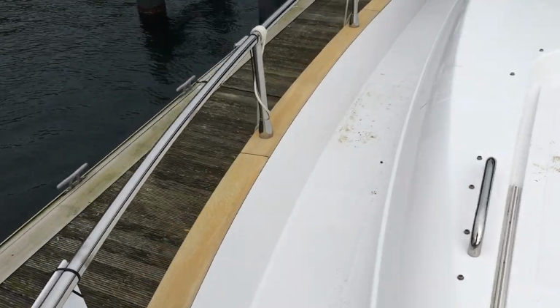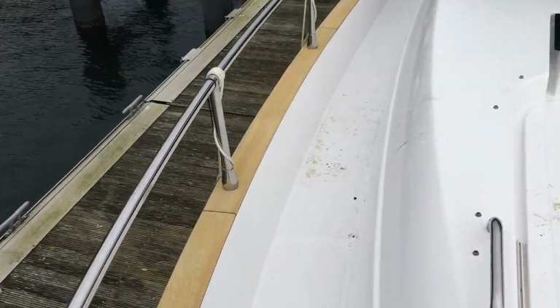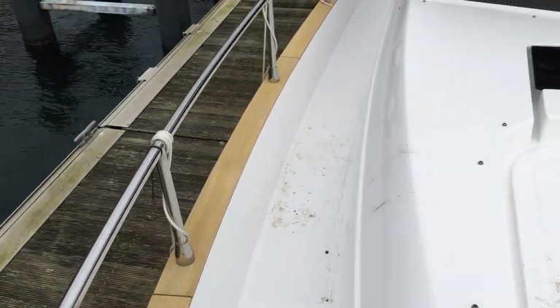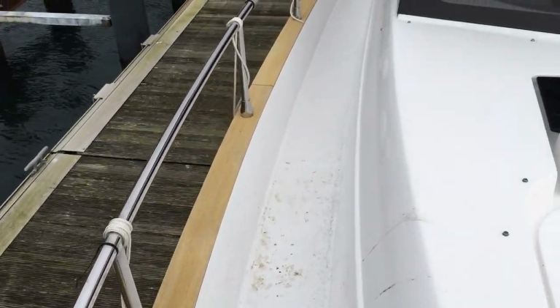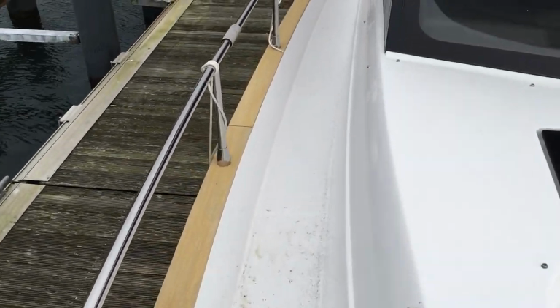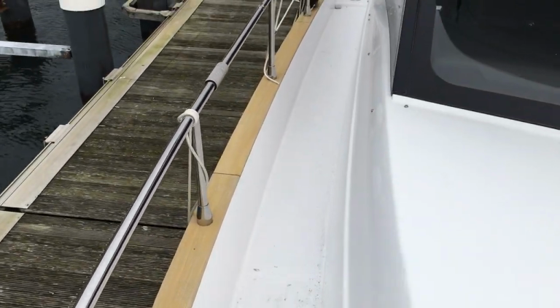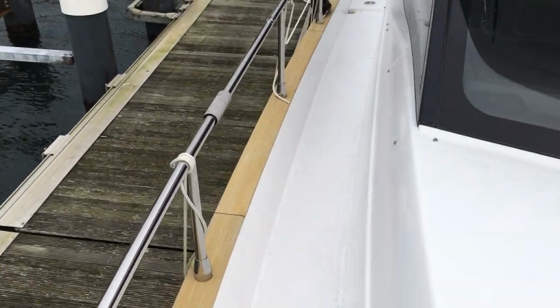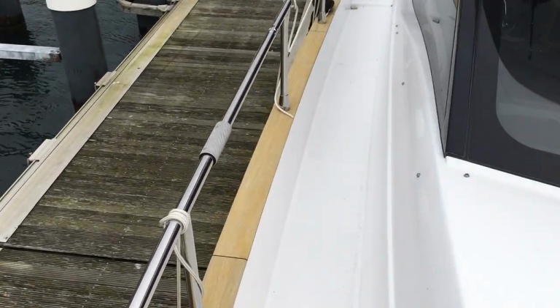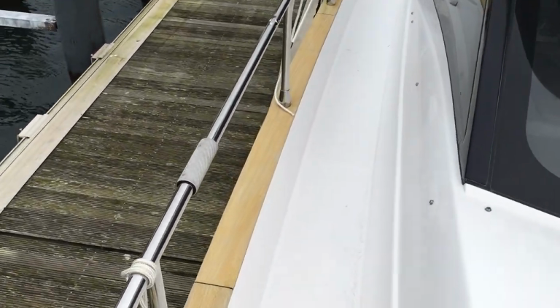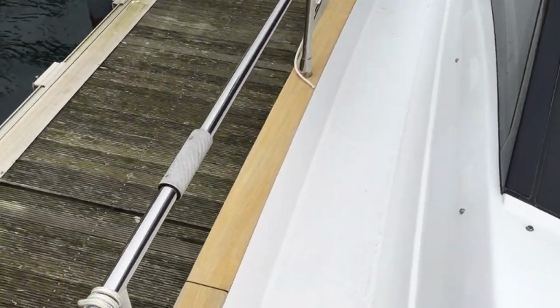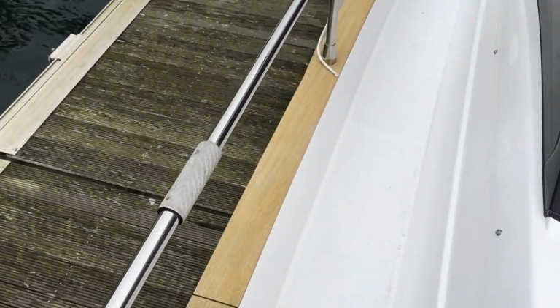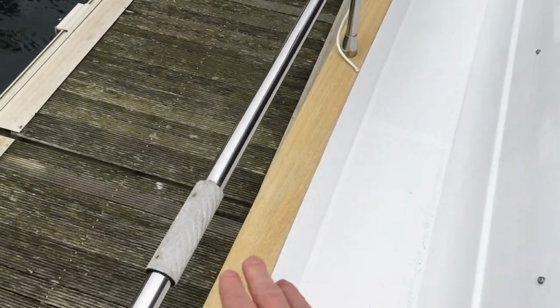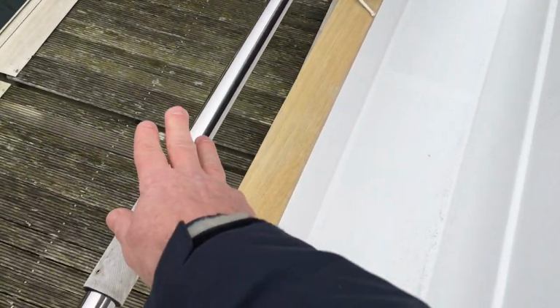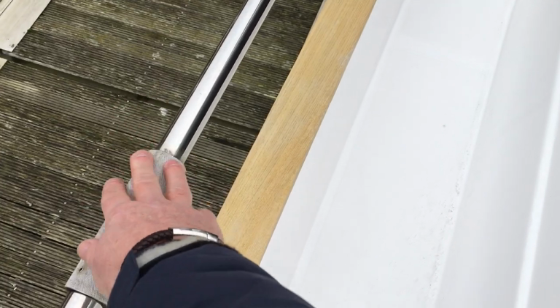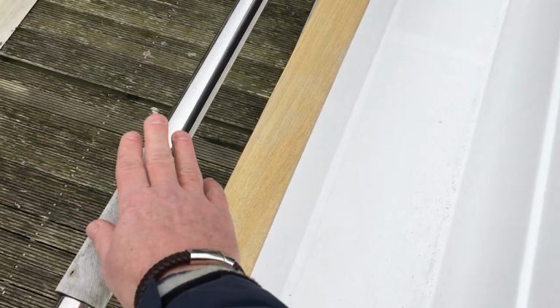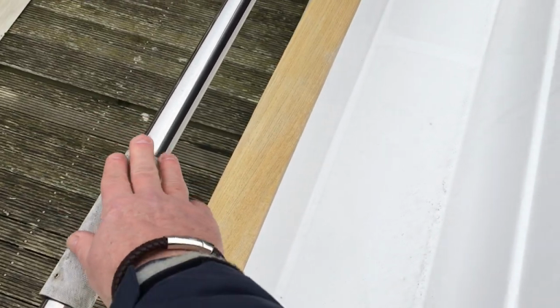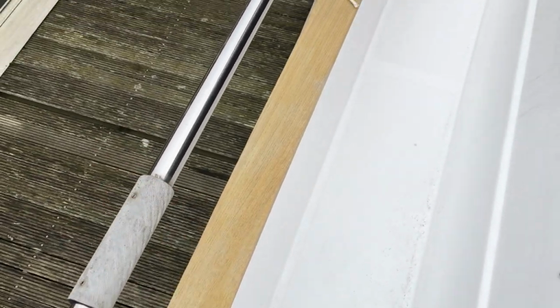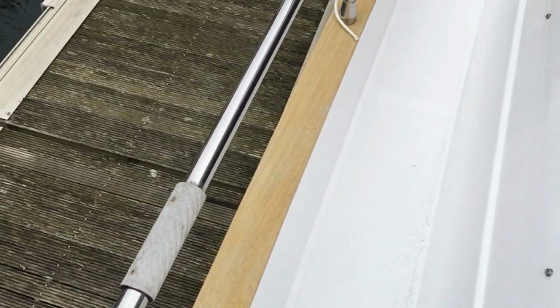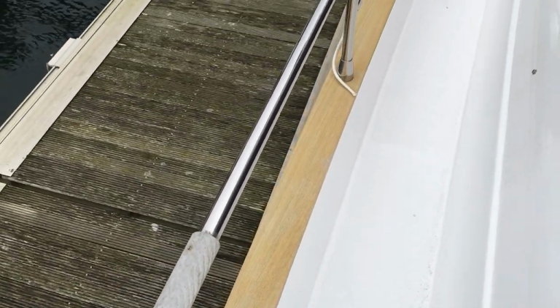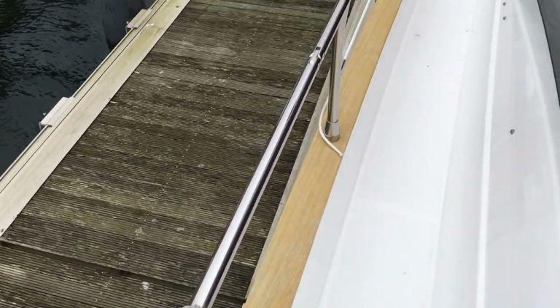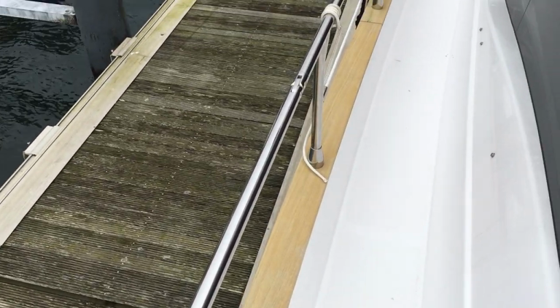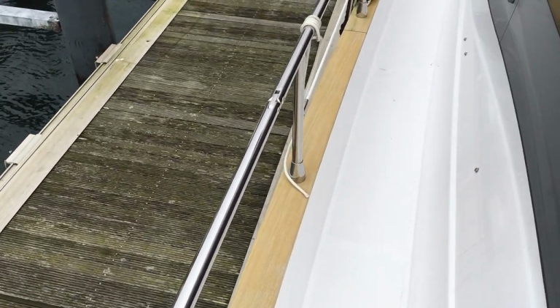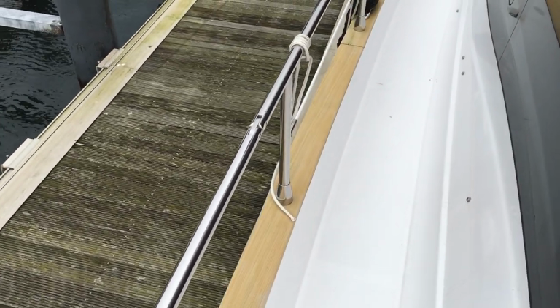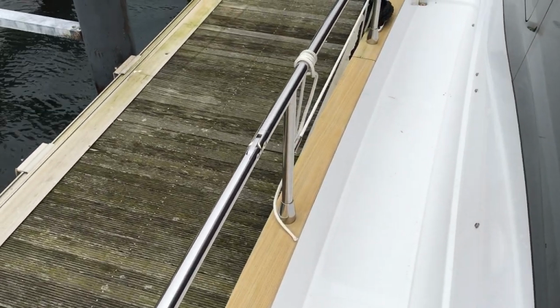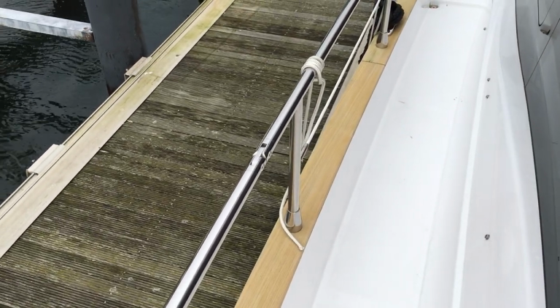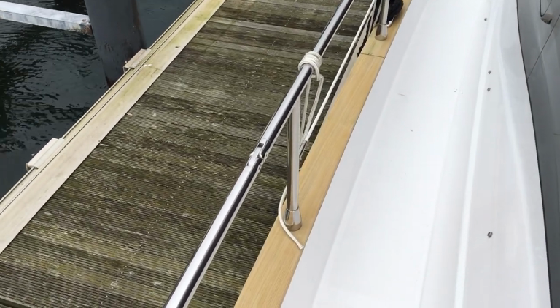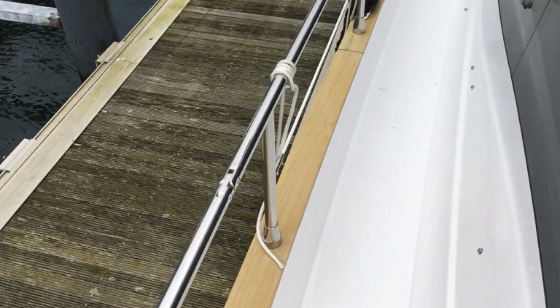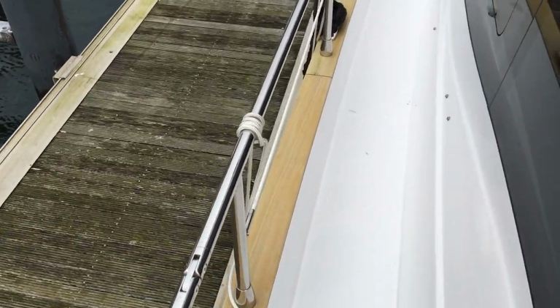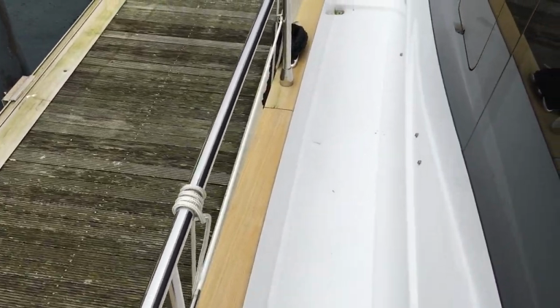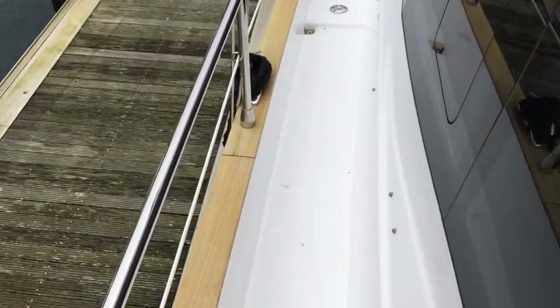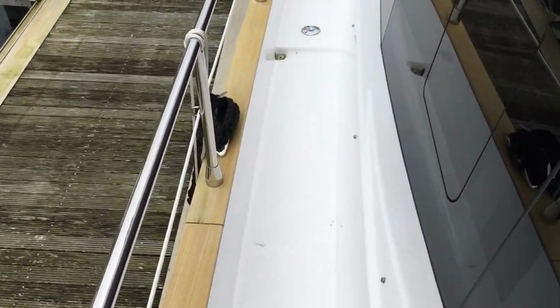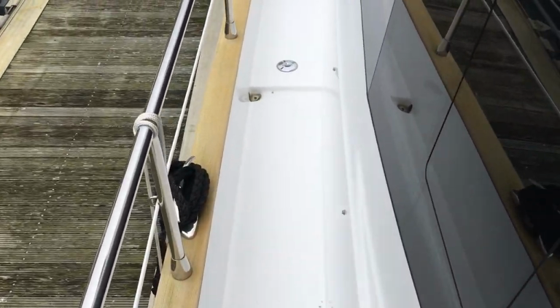Nice little feature on this boat, just down the side. It does have this opening gateway here in the top of the rail, so that if you were mooring side-on — say a fuel pontoon — you could get off the side there.